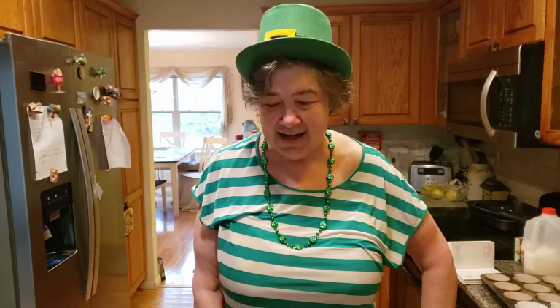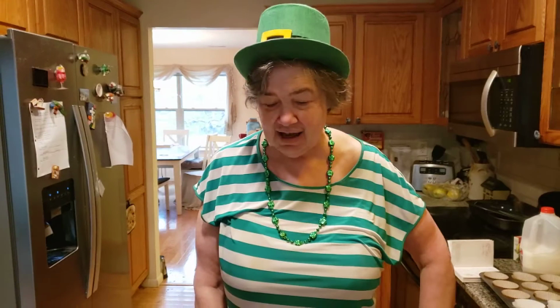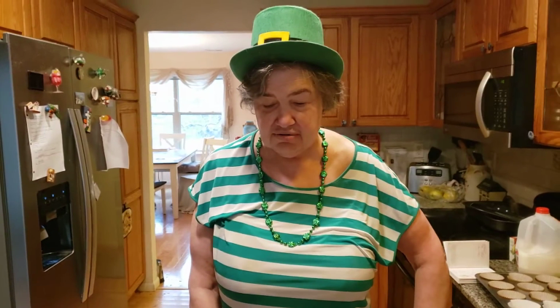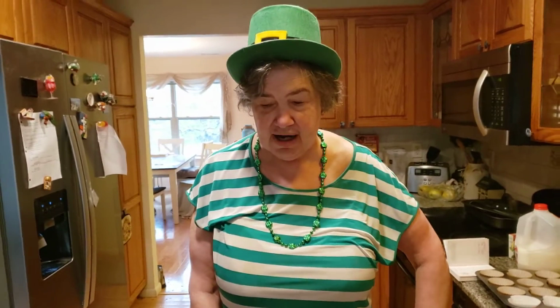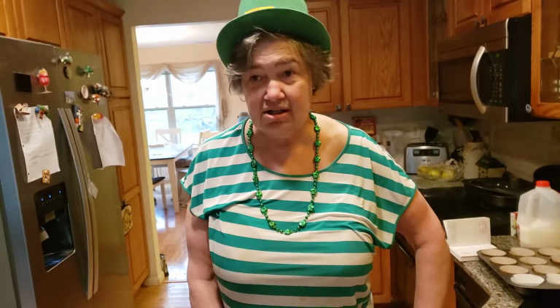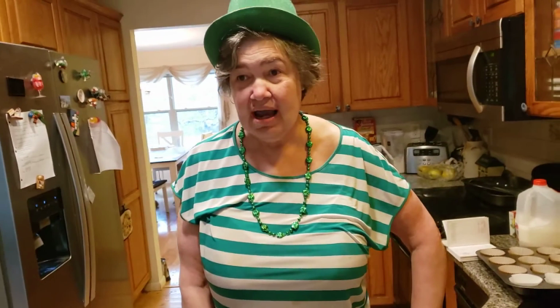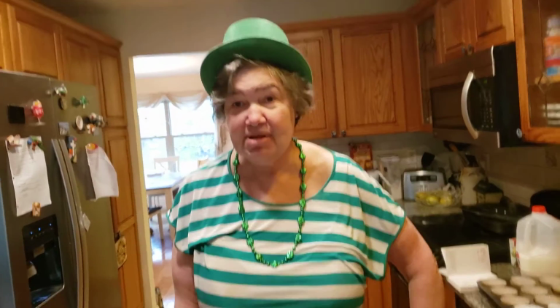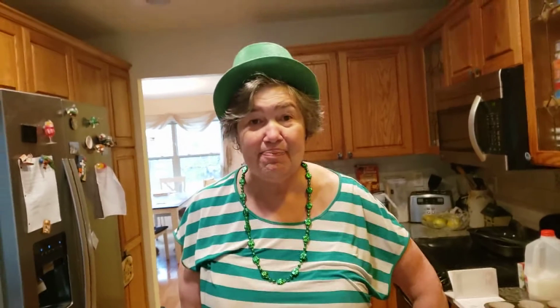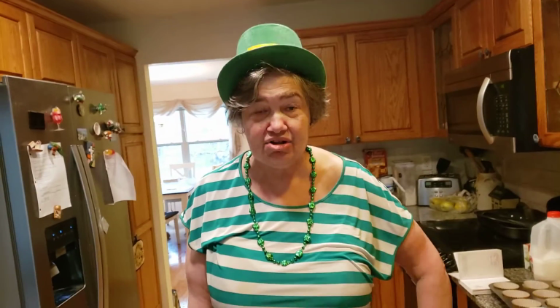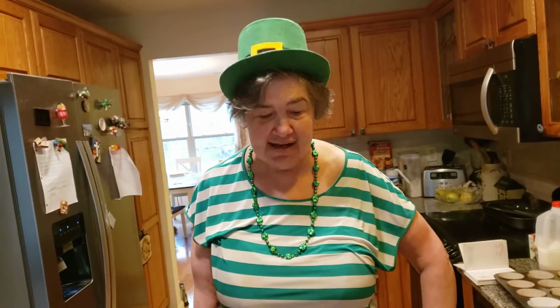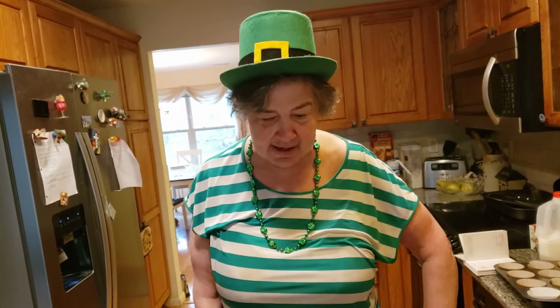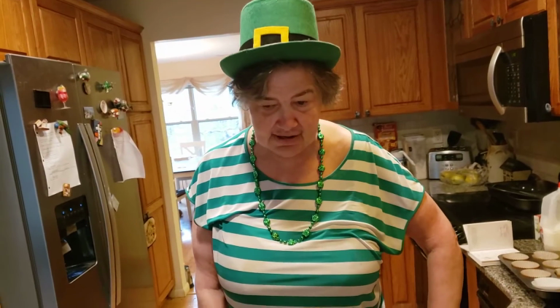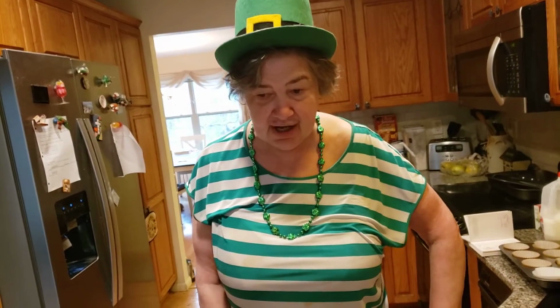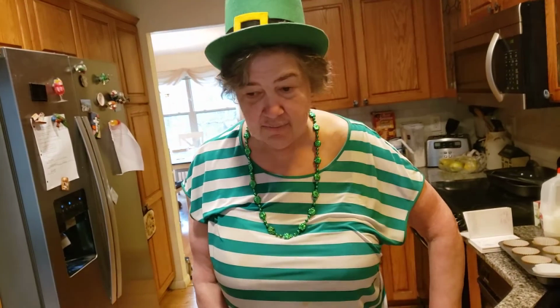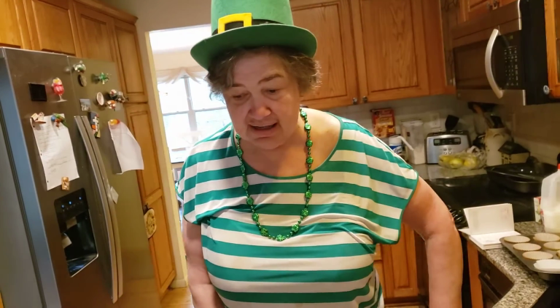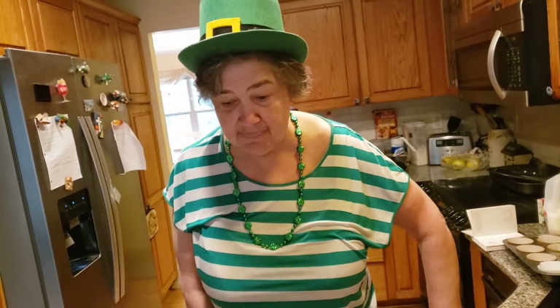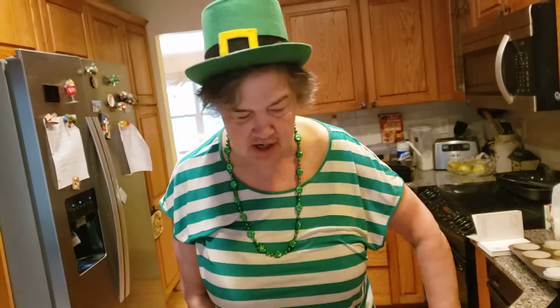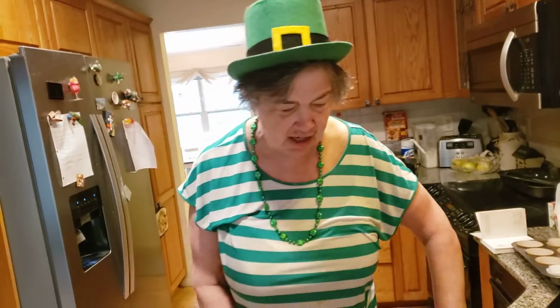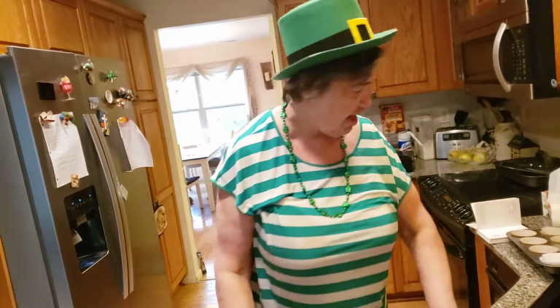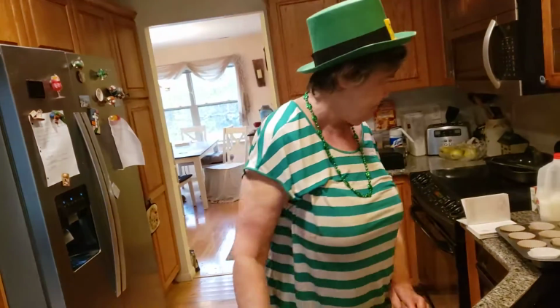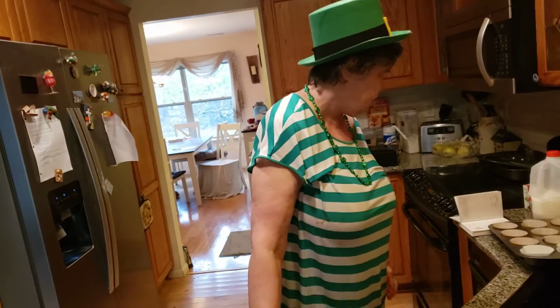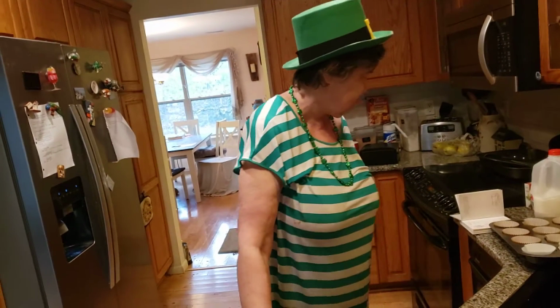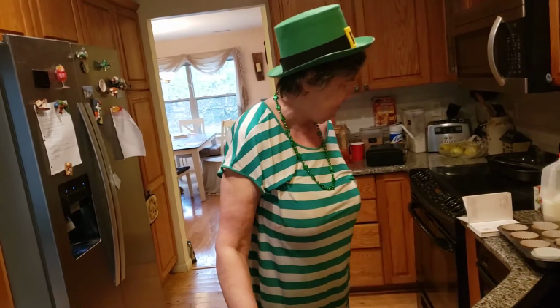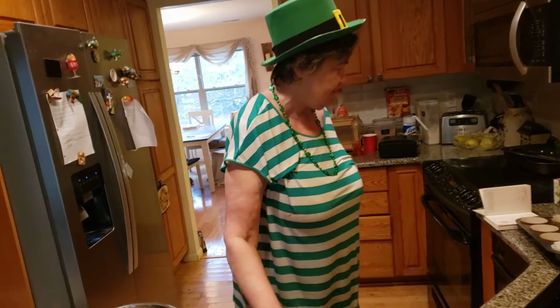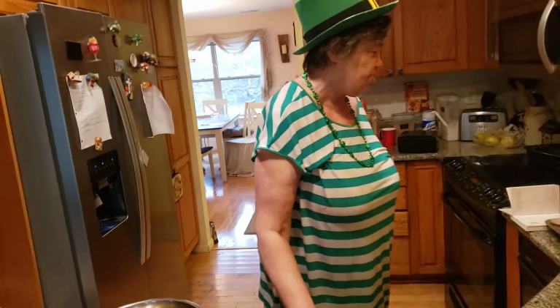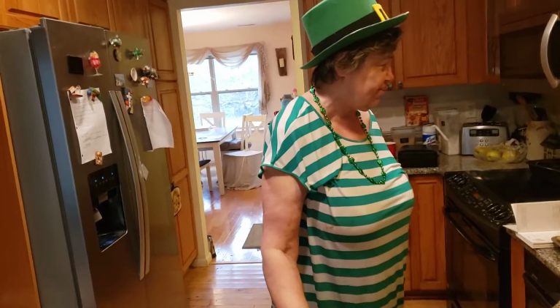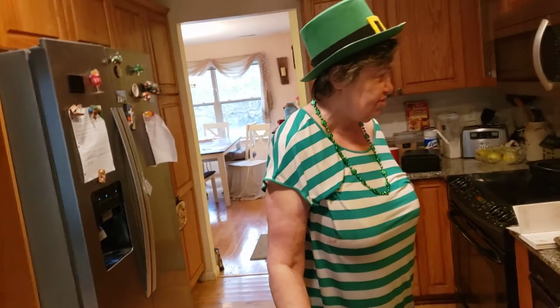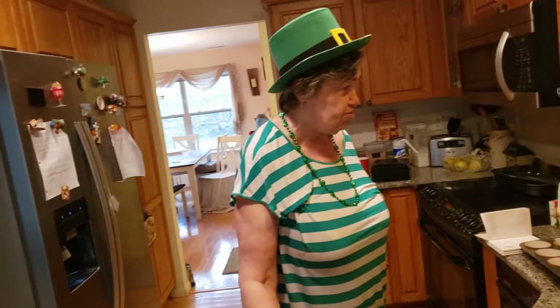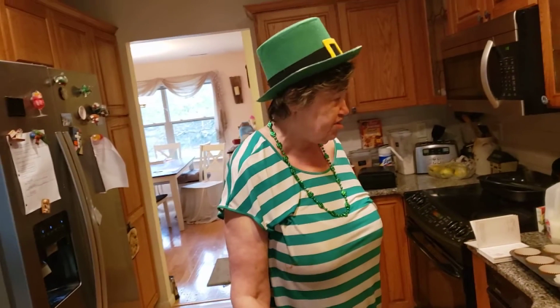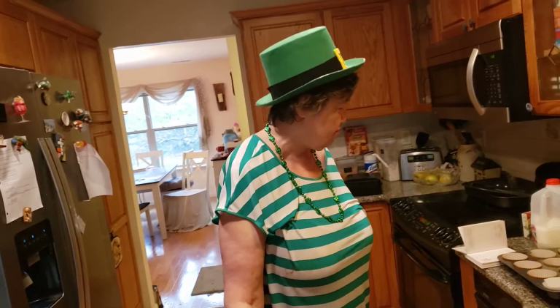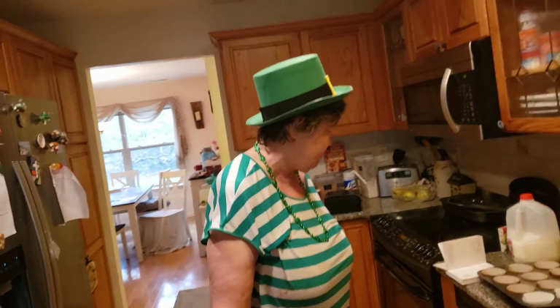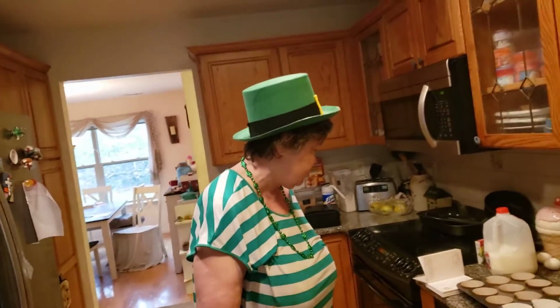Luck of the Irish from Ireland! Happy St. Patrick's Day everybody. I'm Lucky O'Malley the Leprechaun. Today I am making chocolate cupcakes and we're going to make them frosting over with green frosting.